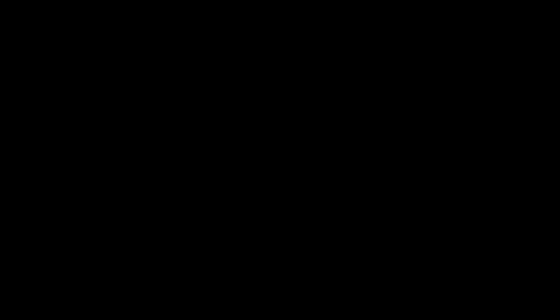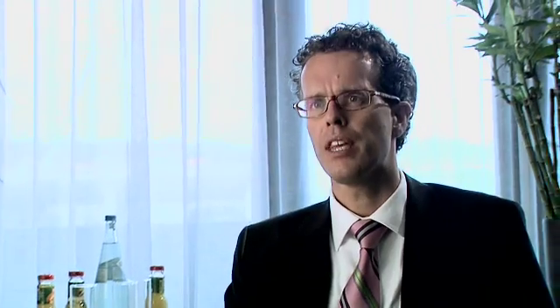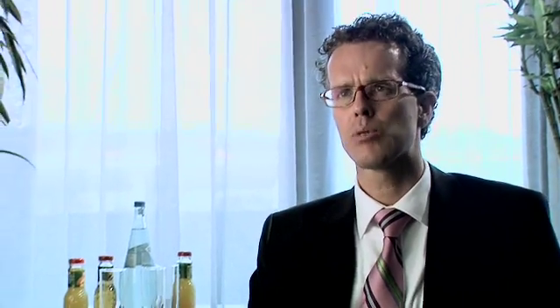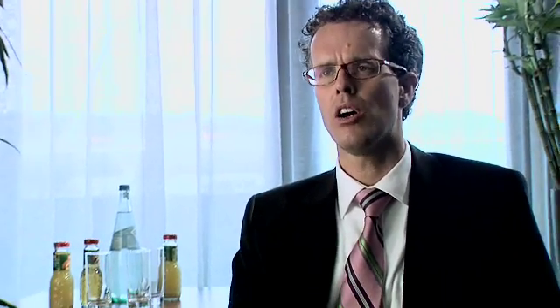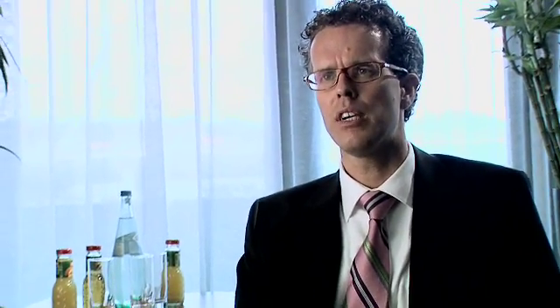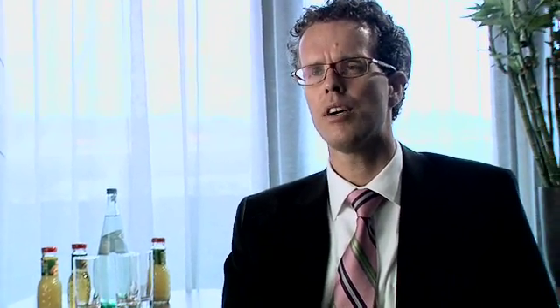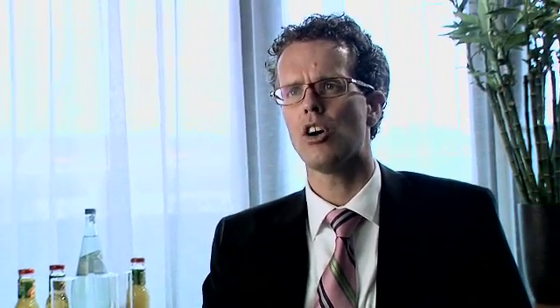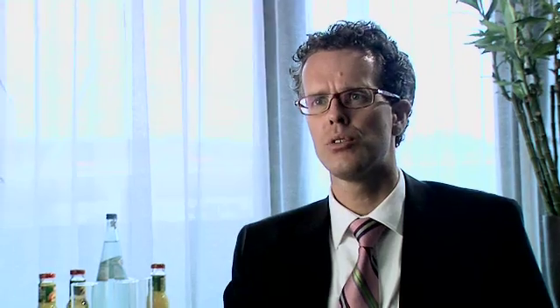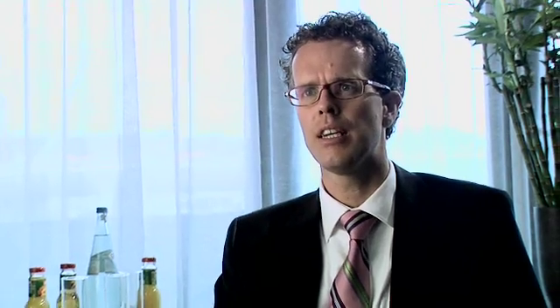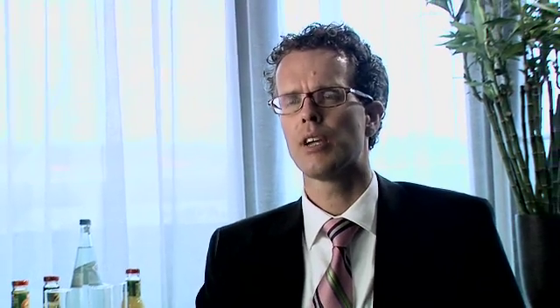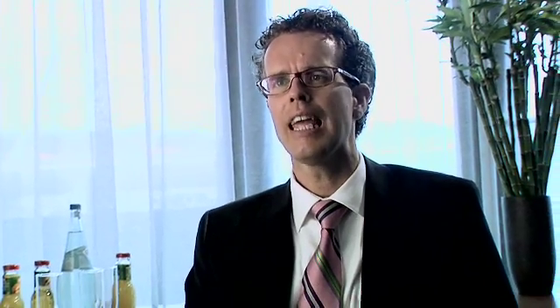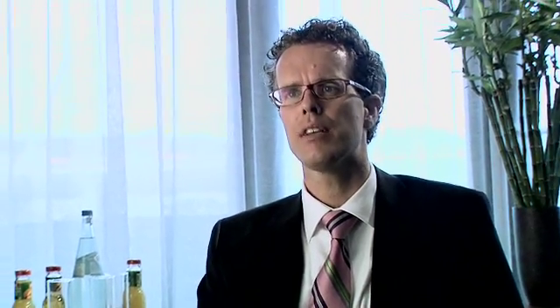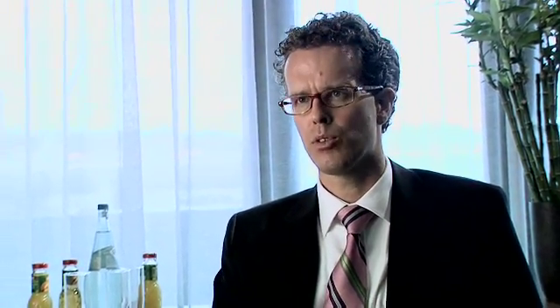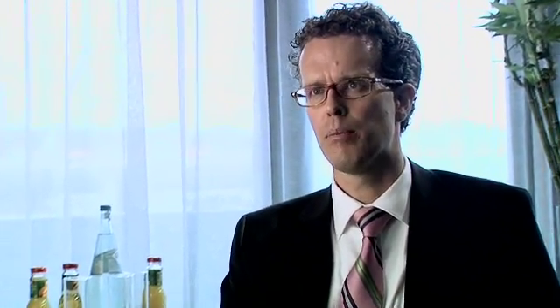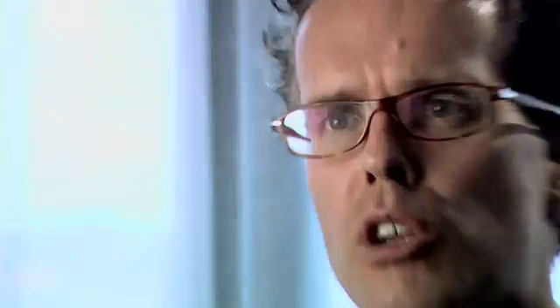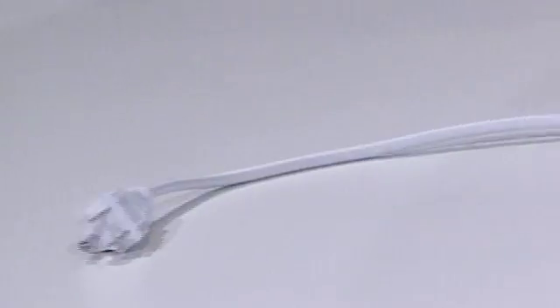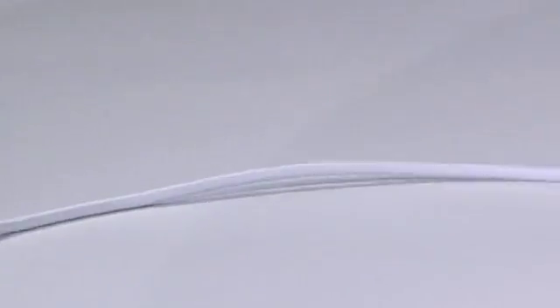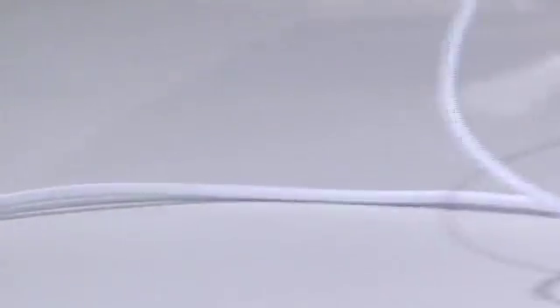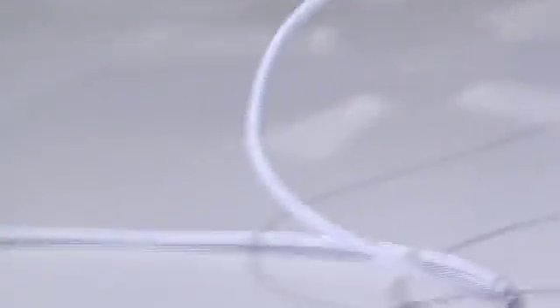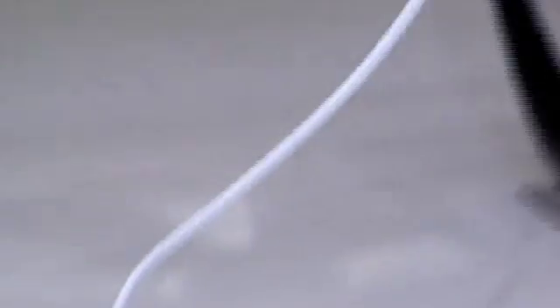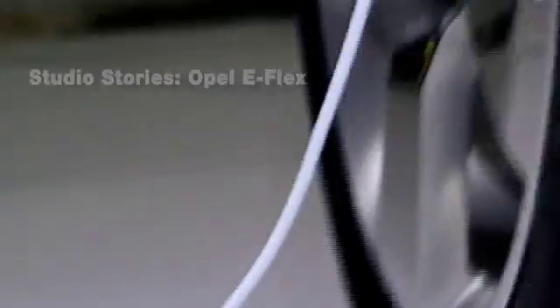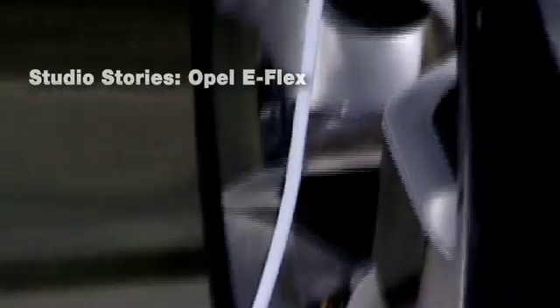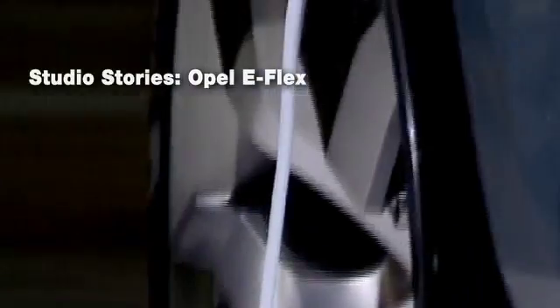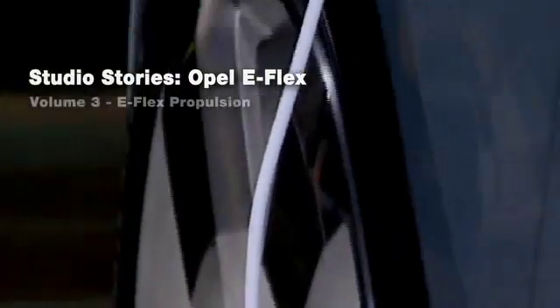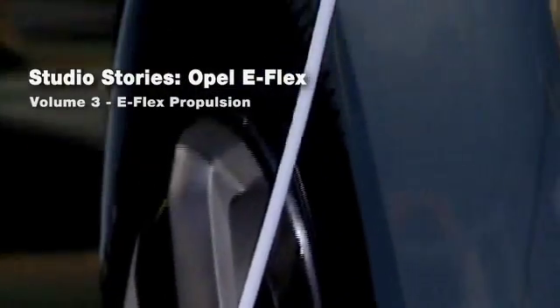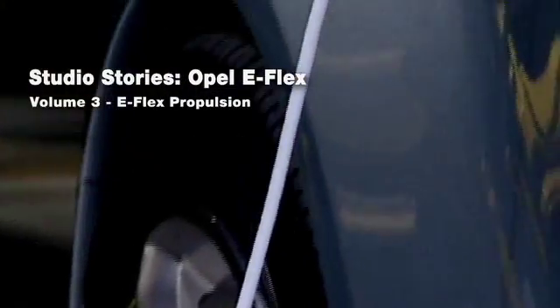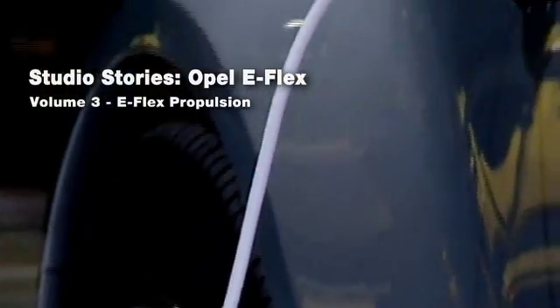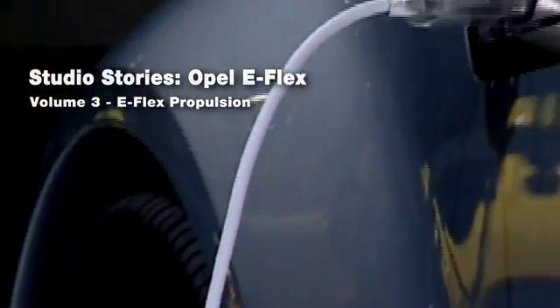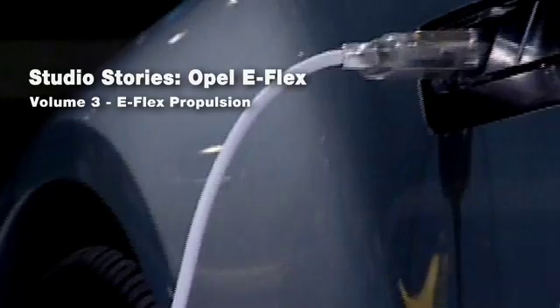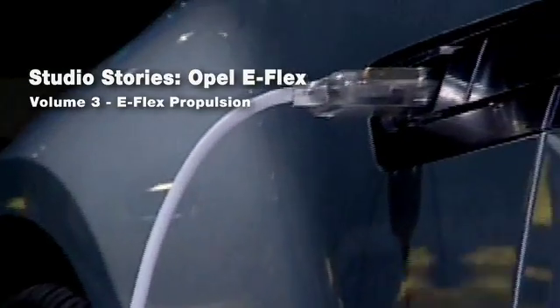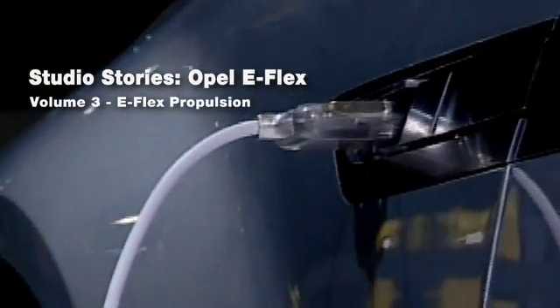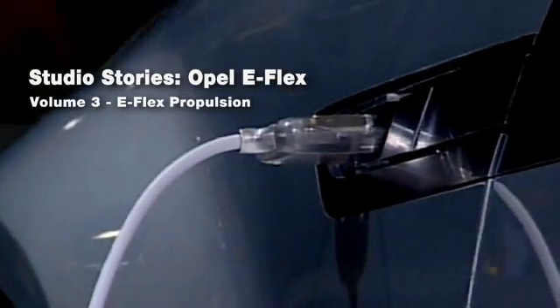With eFlex we will offer a product opportunity to get independent from petroleum and also from gas prices finally. eFlex means electric and flexibility — how you create this electricity.